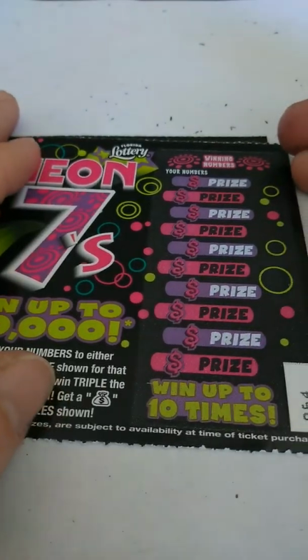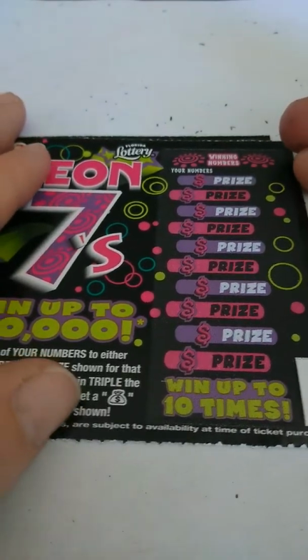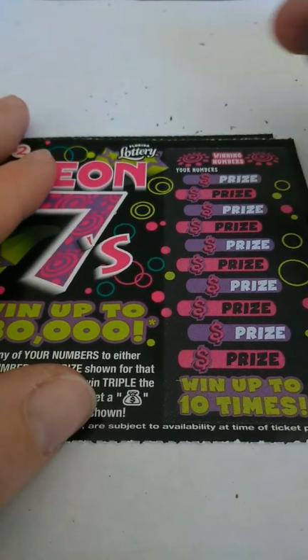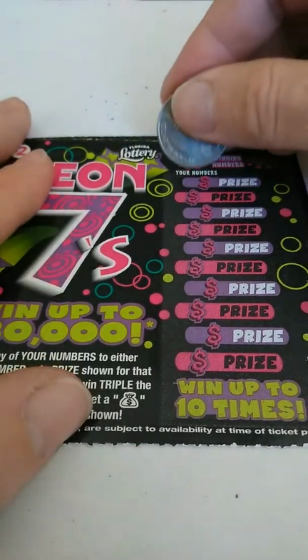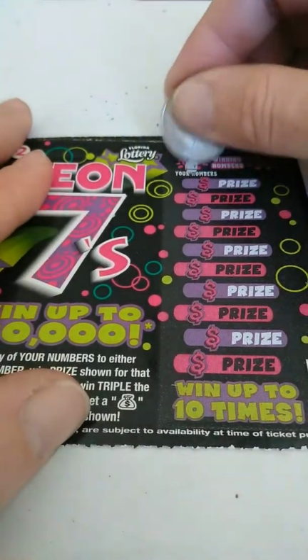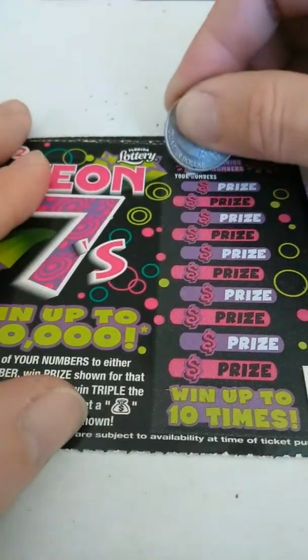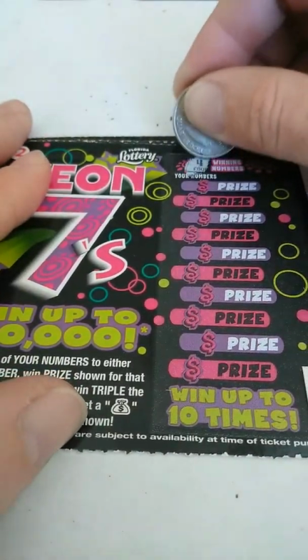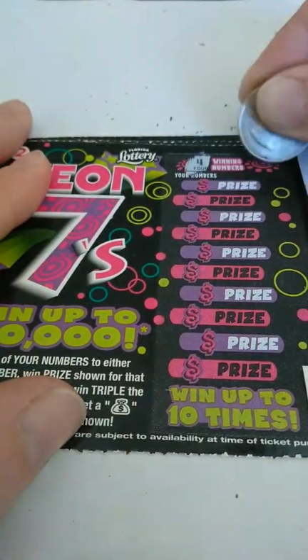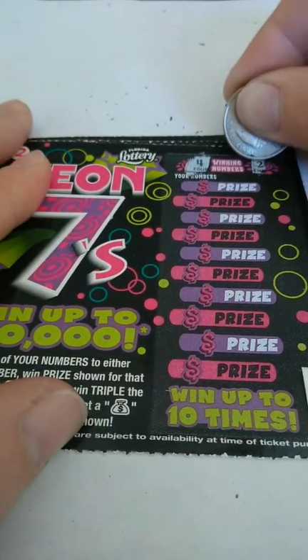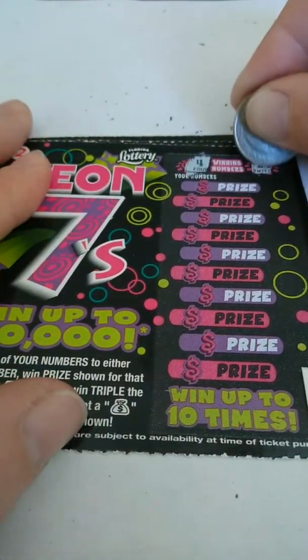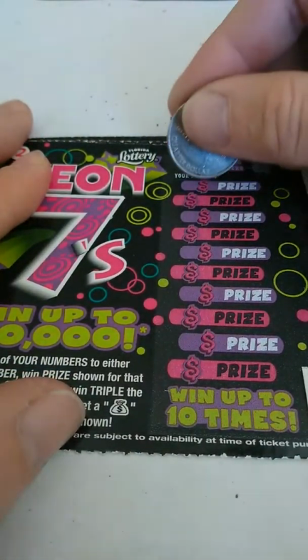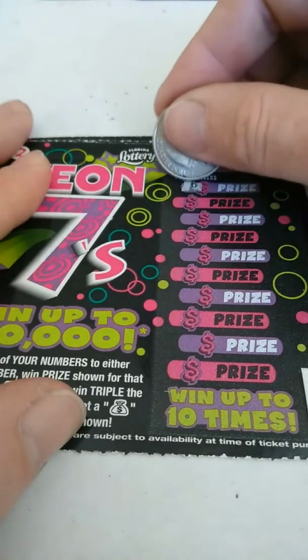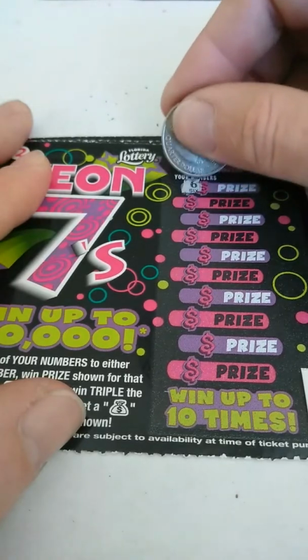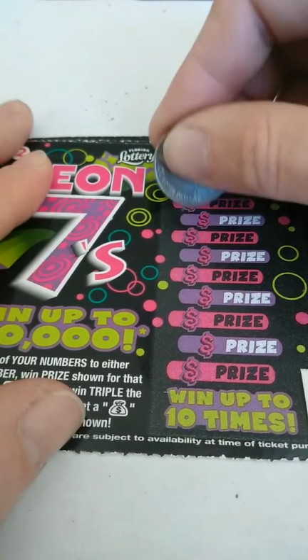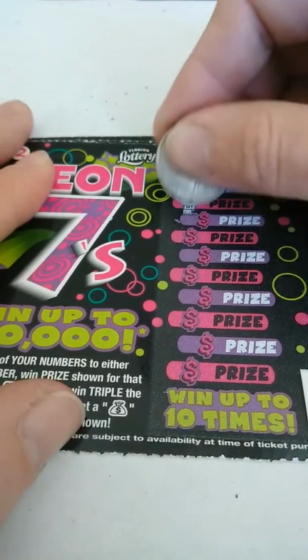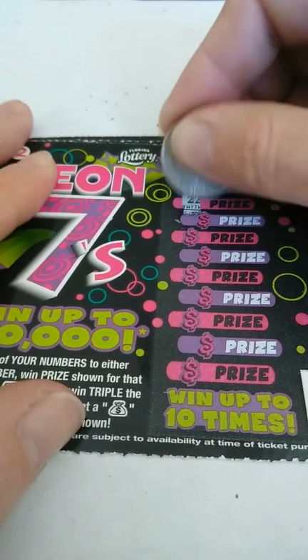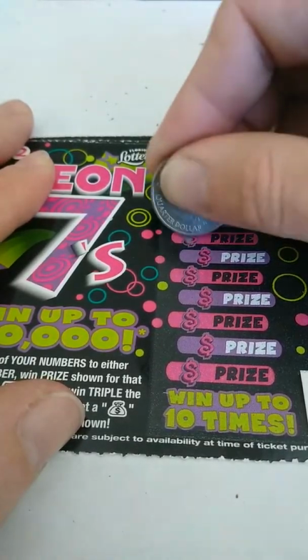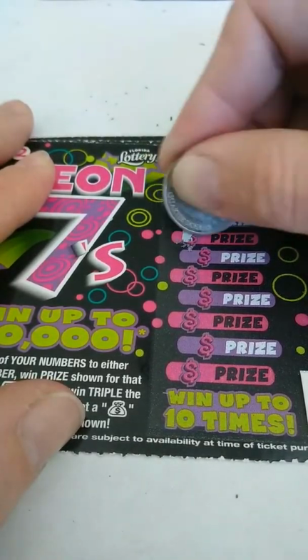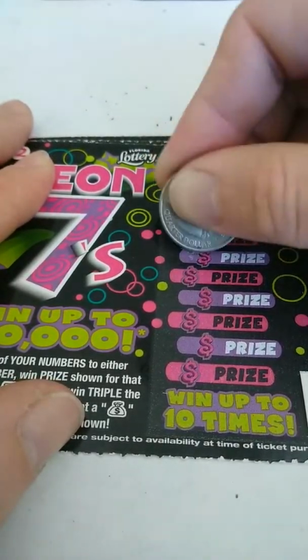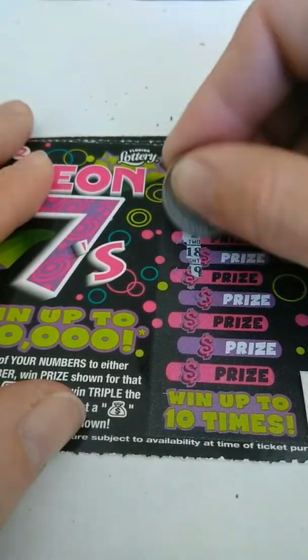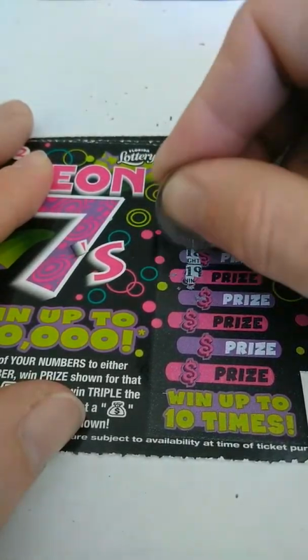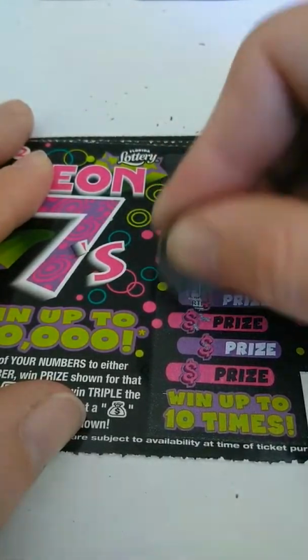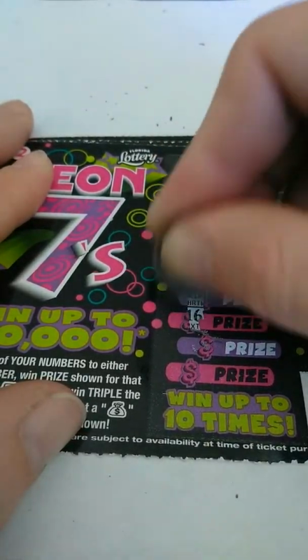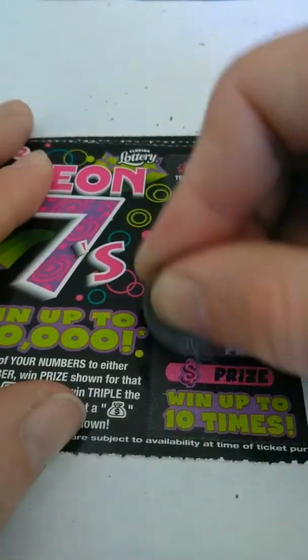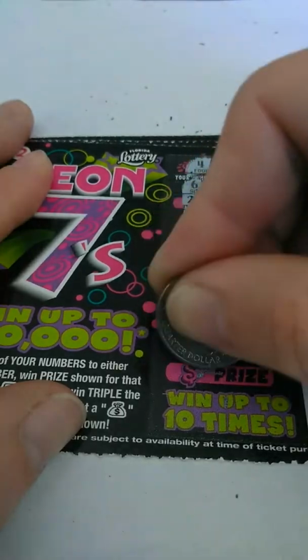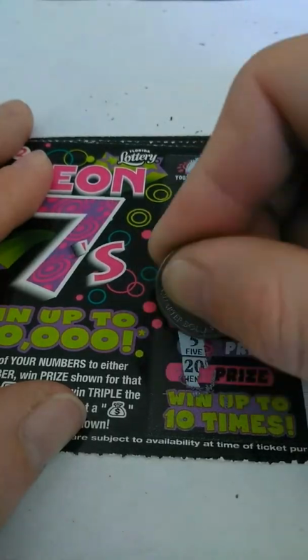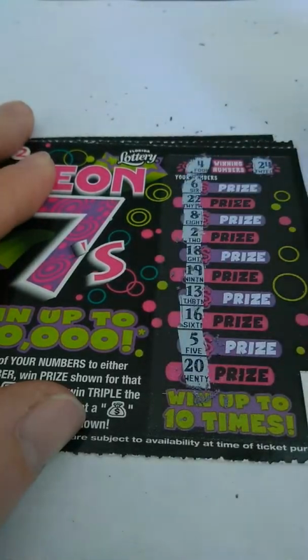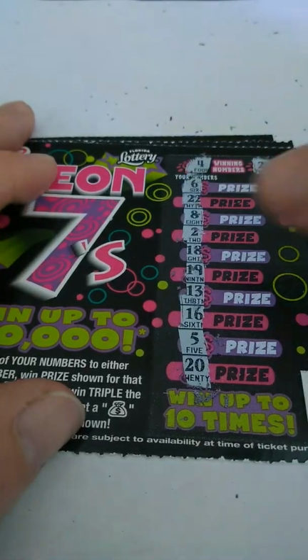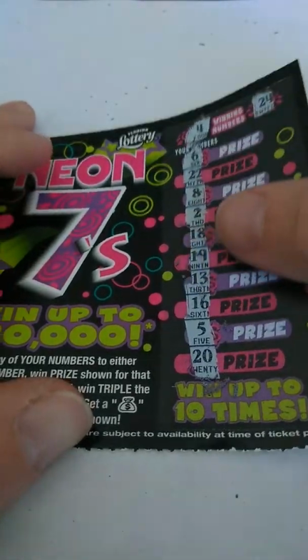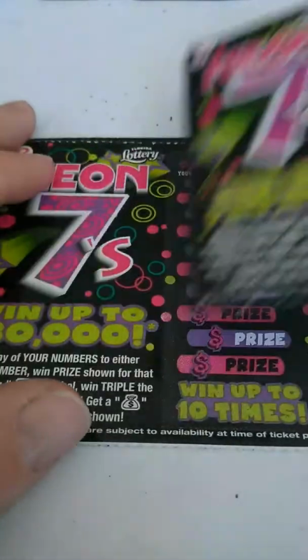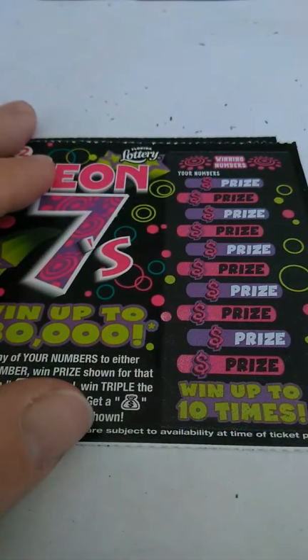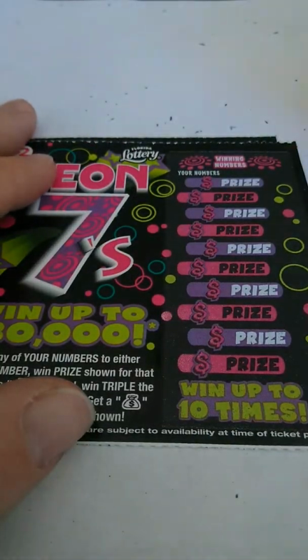Ticket 64. Looking for a 4 and a 24. Got 6, 22, 8, 2, 18, 19, 13, 16, 5, and 20. Nothing on that one.